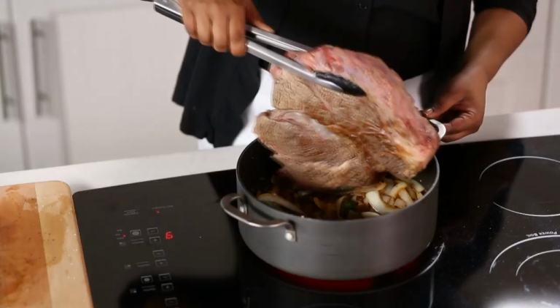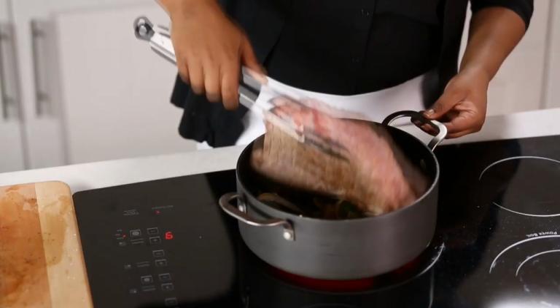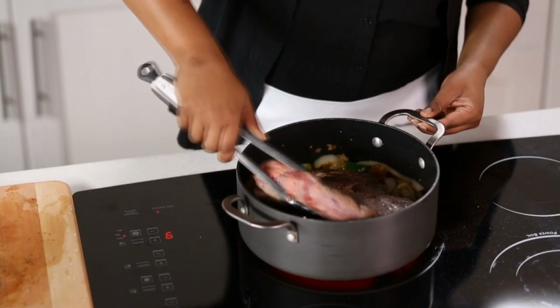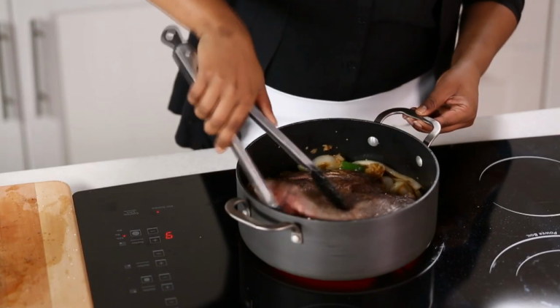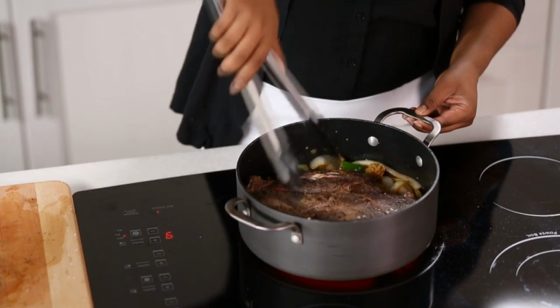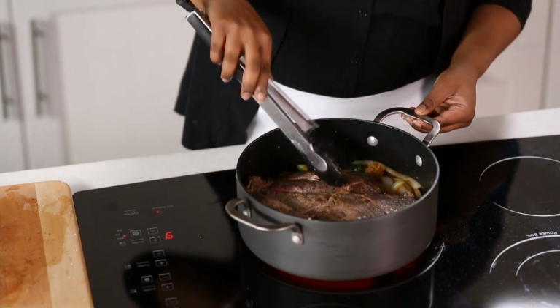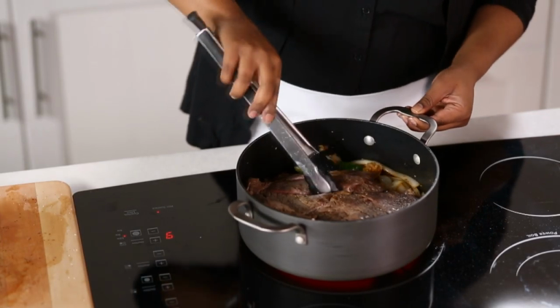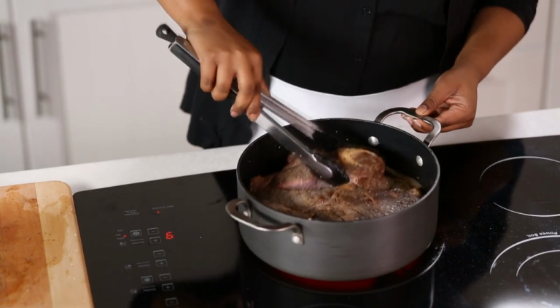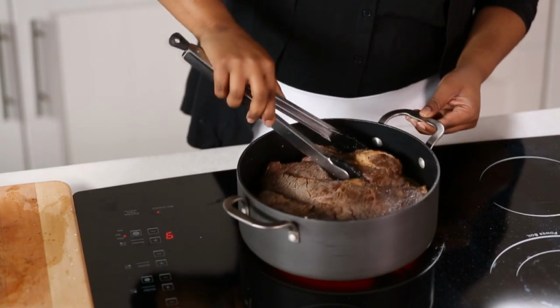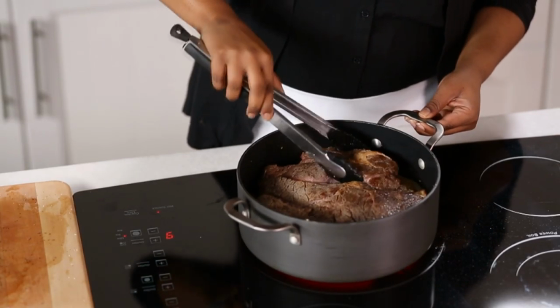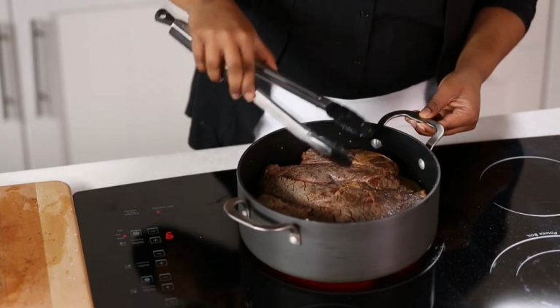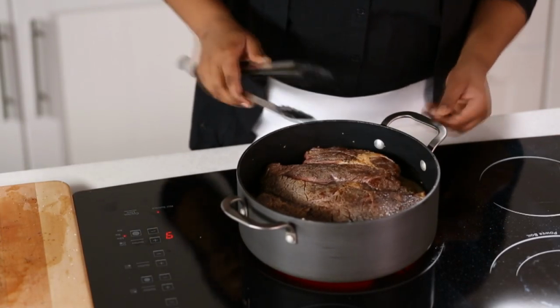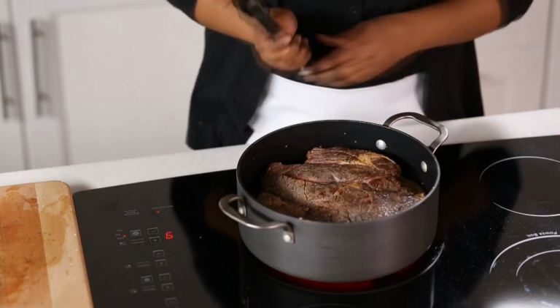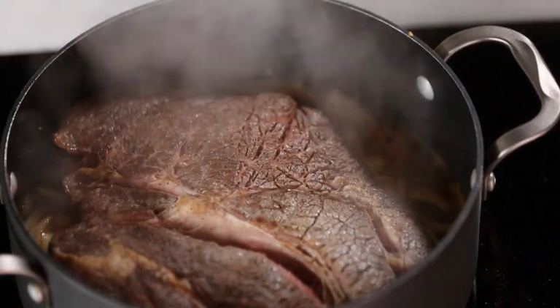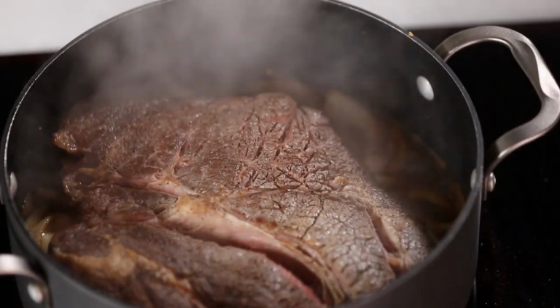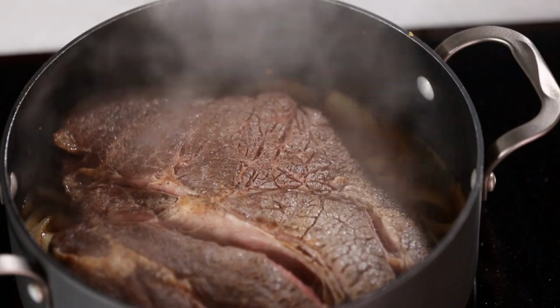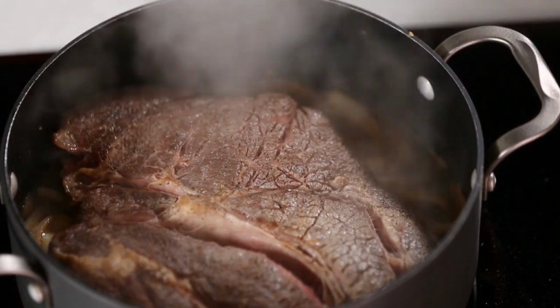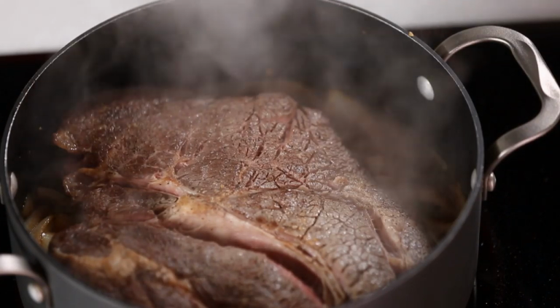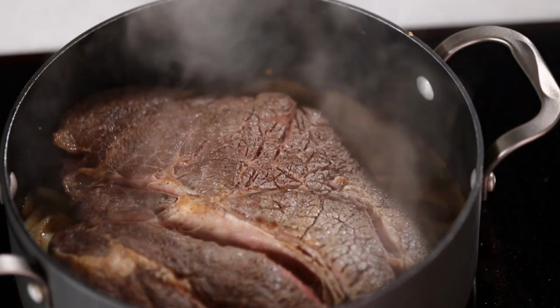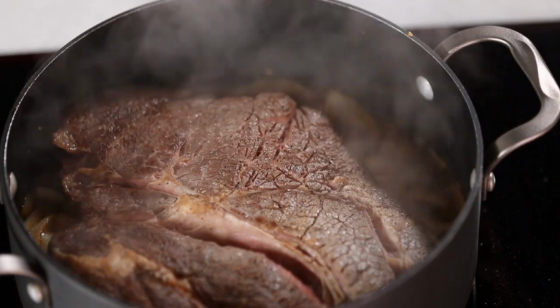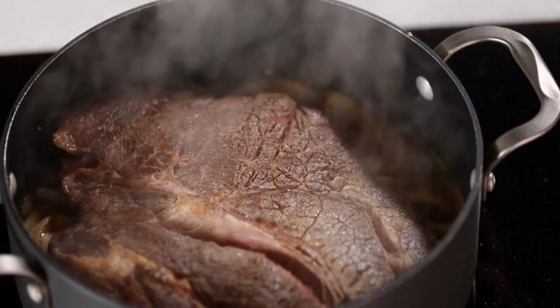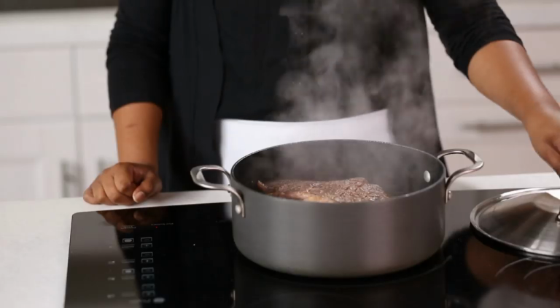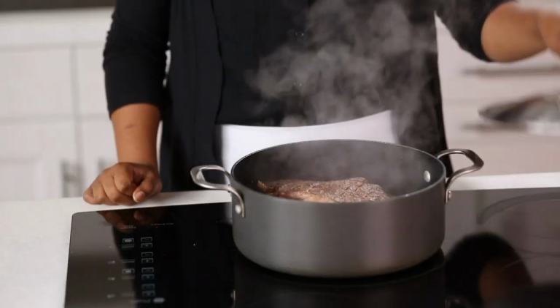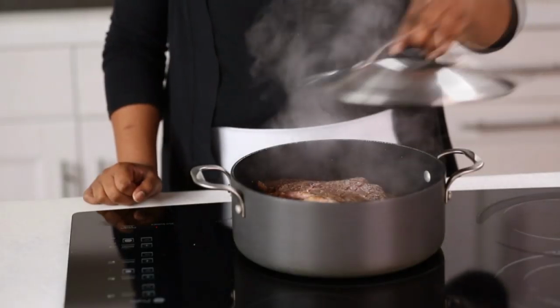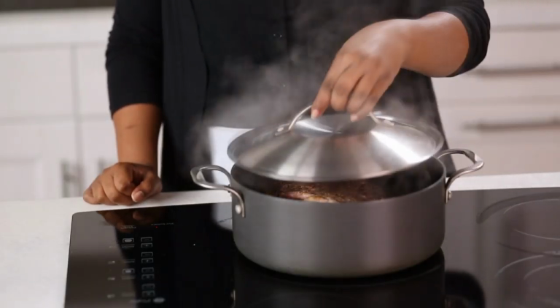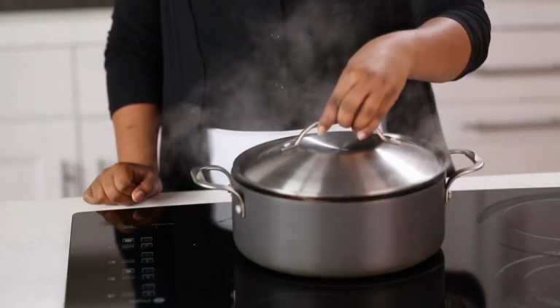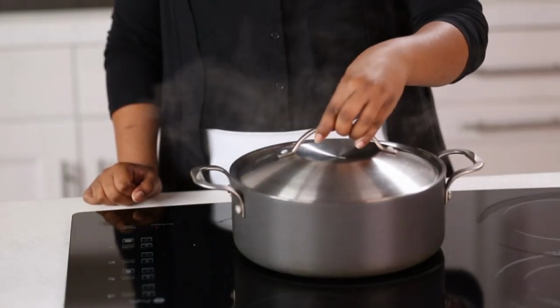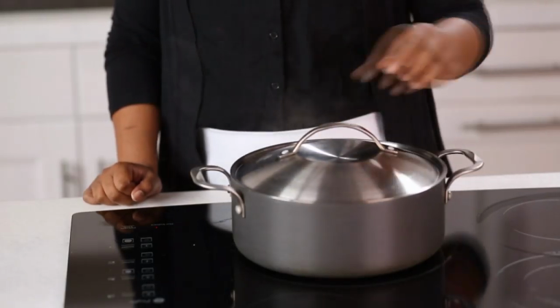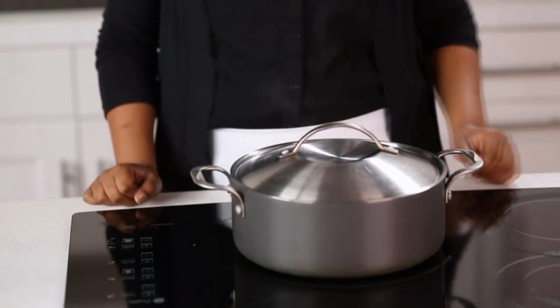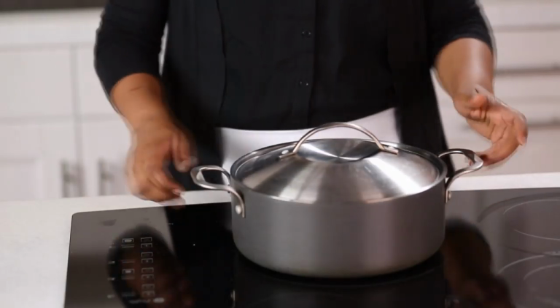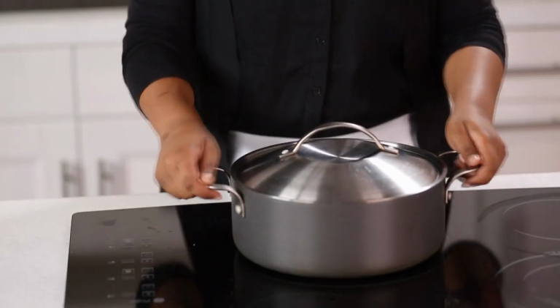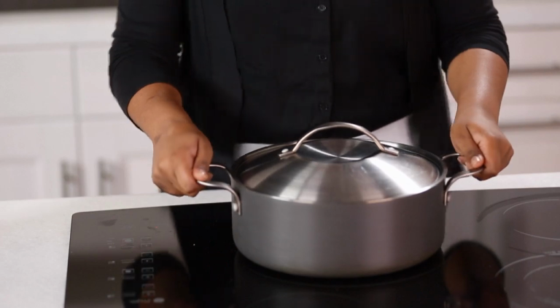Return the roast to the dutch oven. Bring to boiling, then cover and place in a 325-degree oven for one hour.